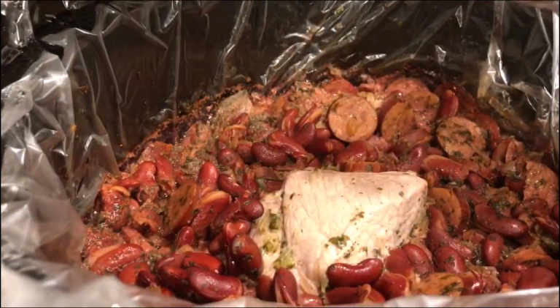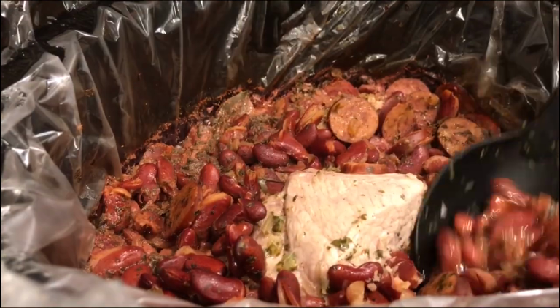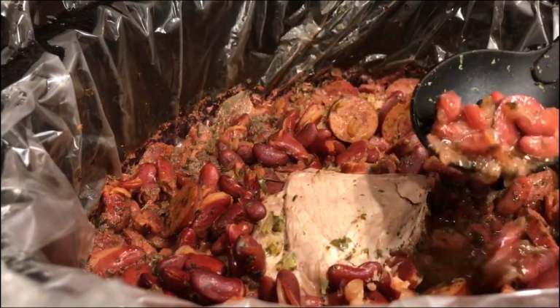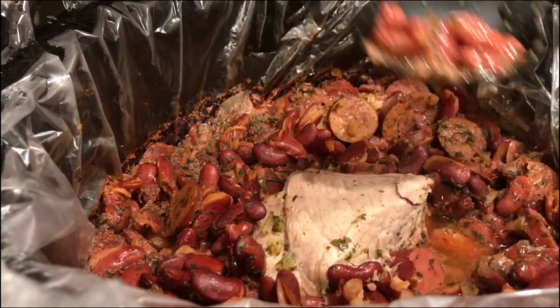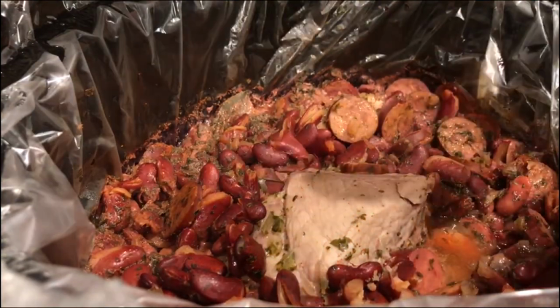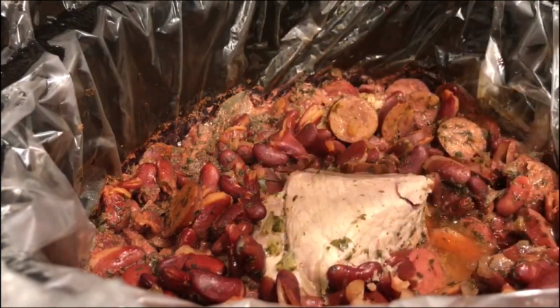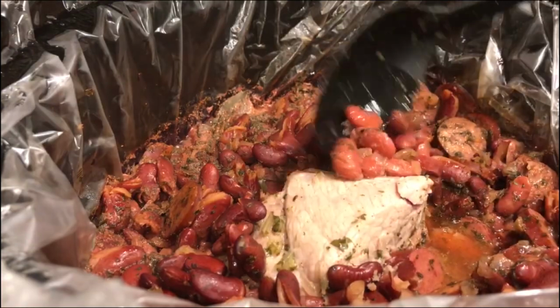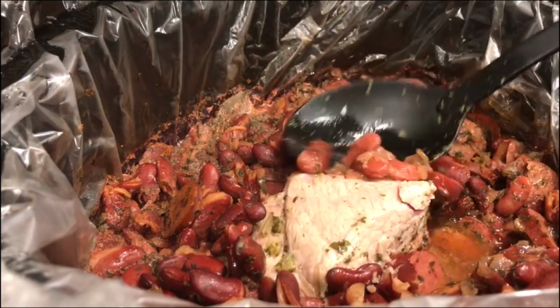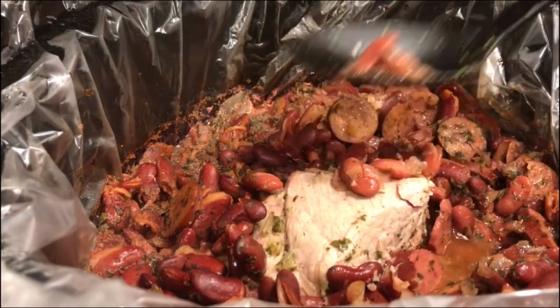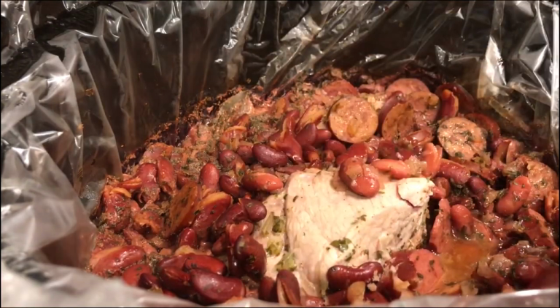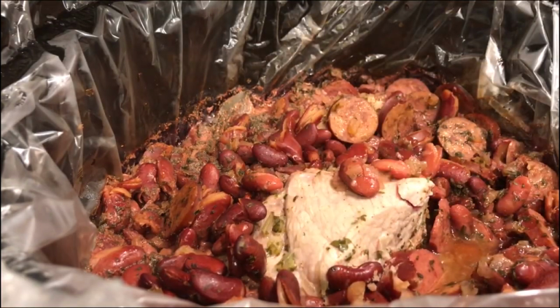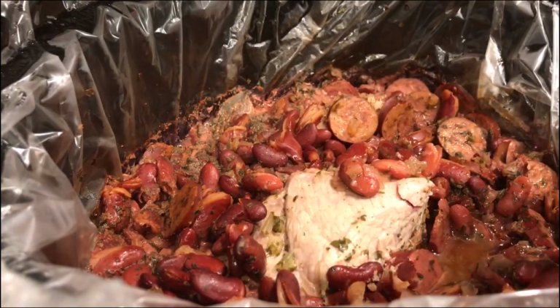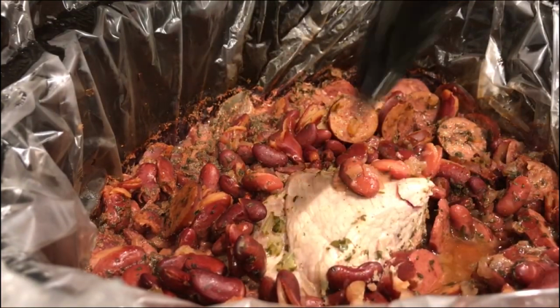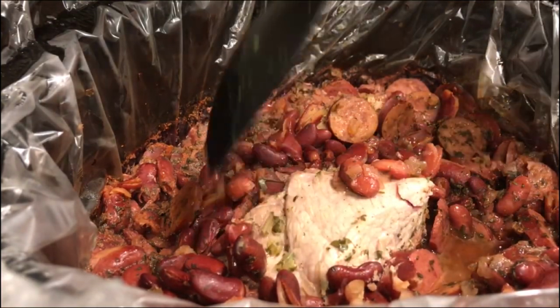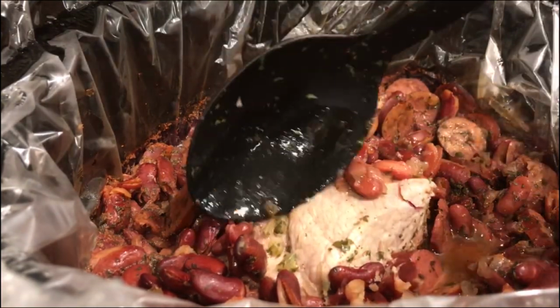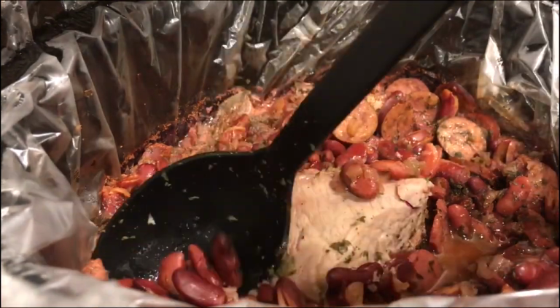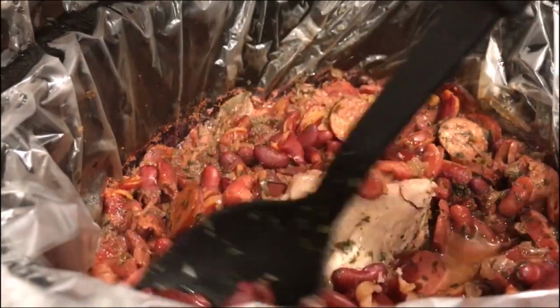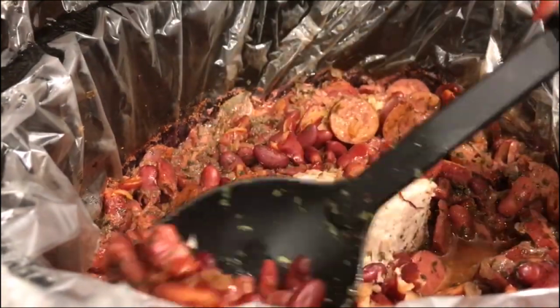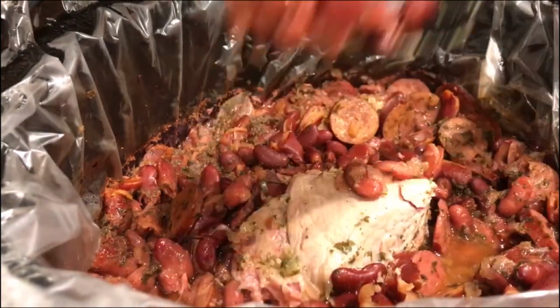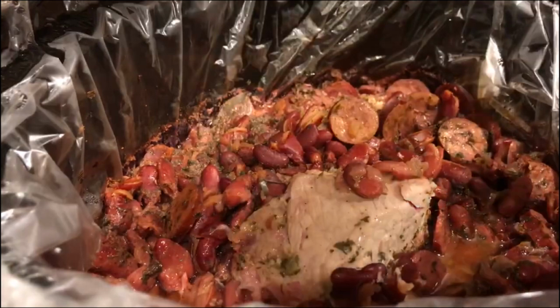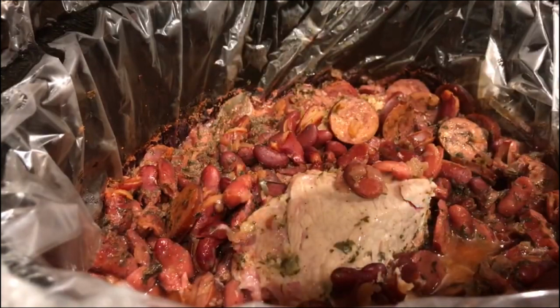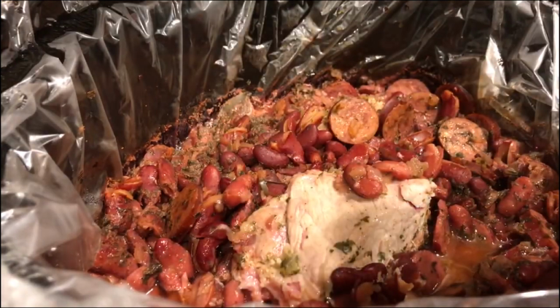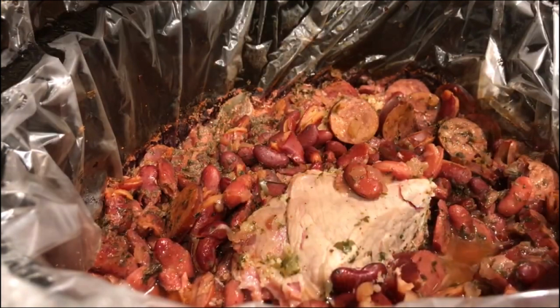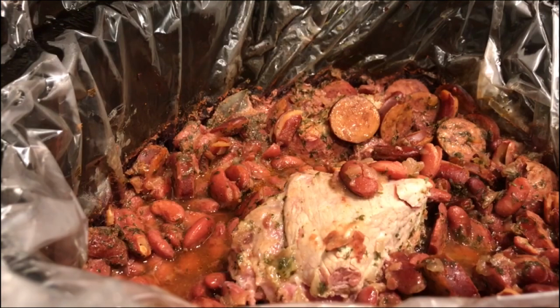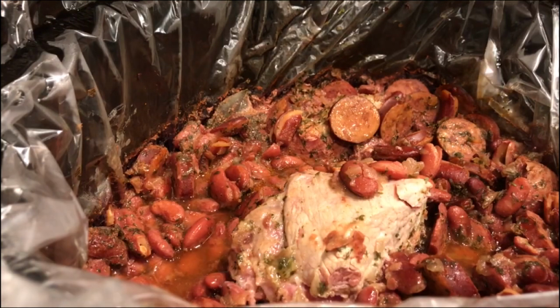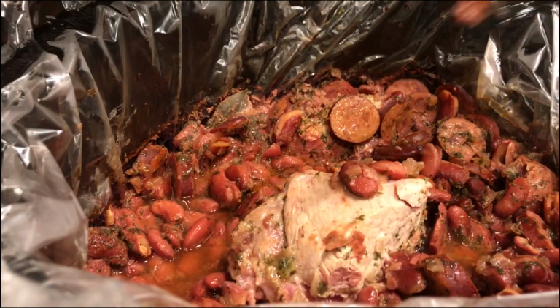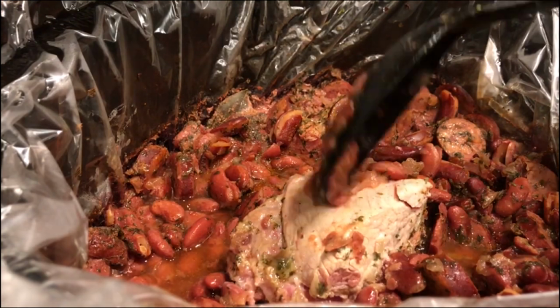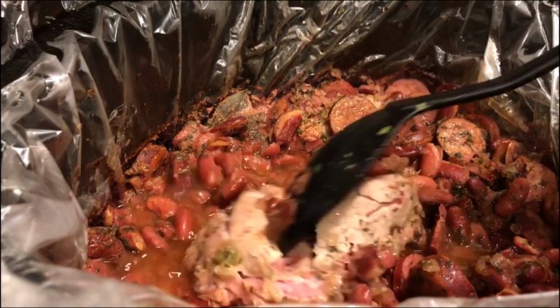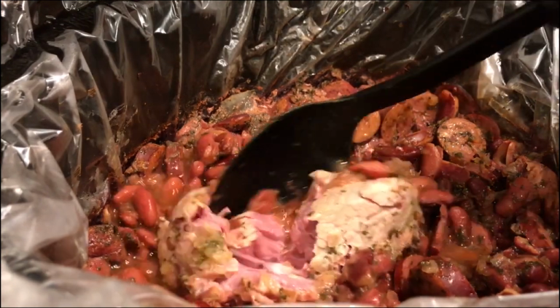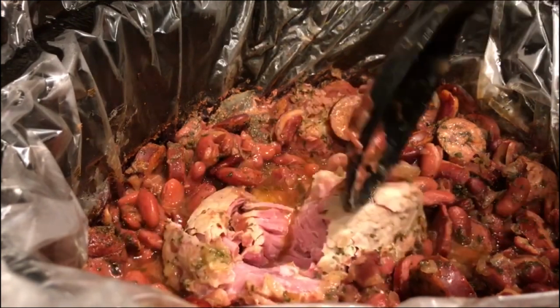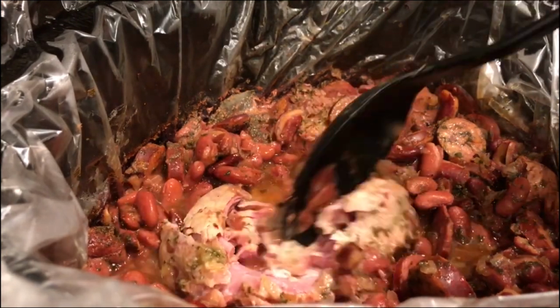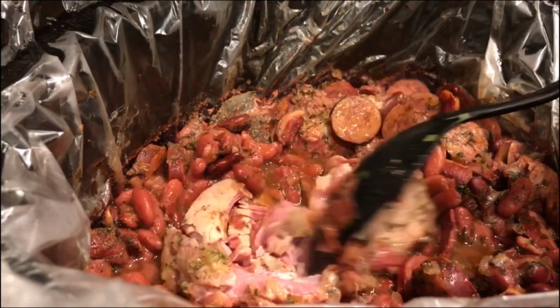Now that the beans are done cooking, I'm going to take about one small bowl full of the beans, mash them, and then add them back into the crockpot. This will help the beans overall be really creamy.